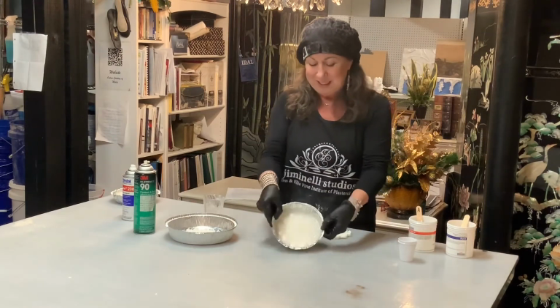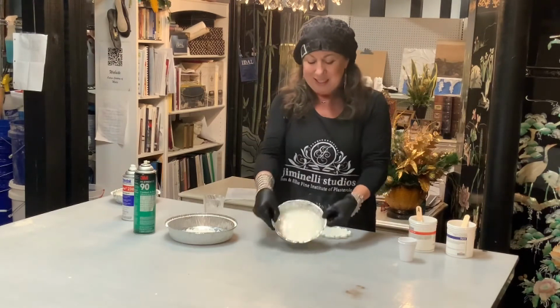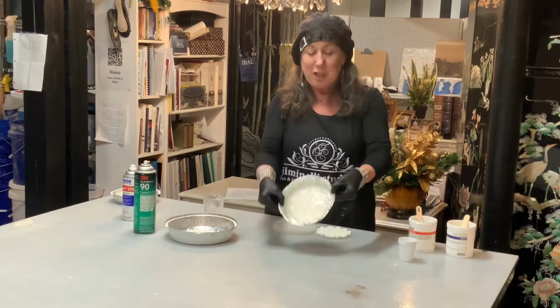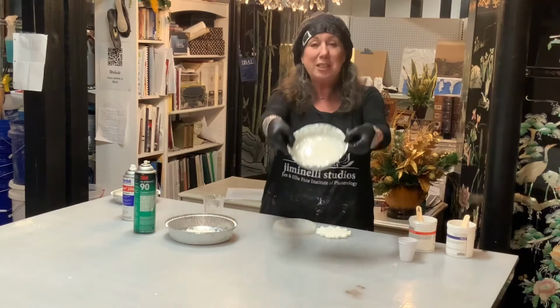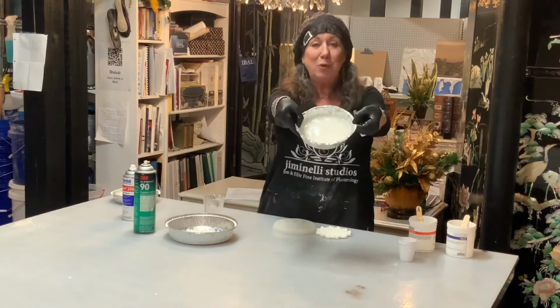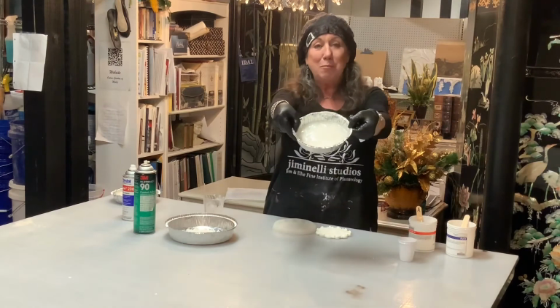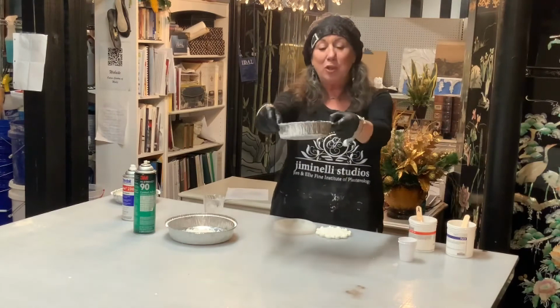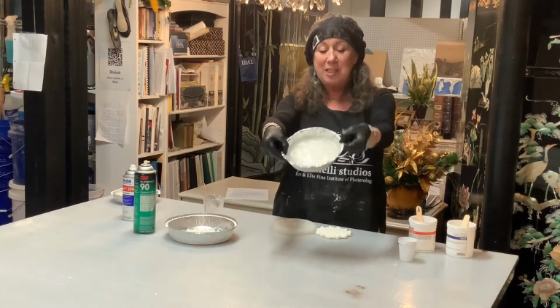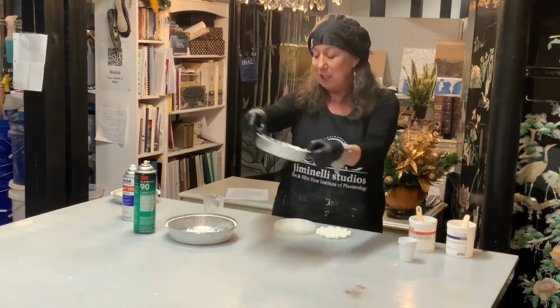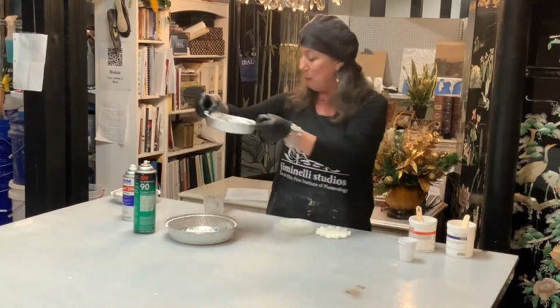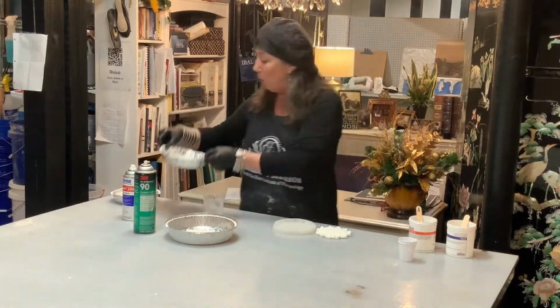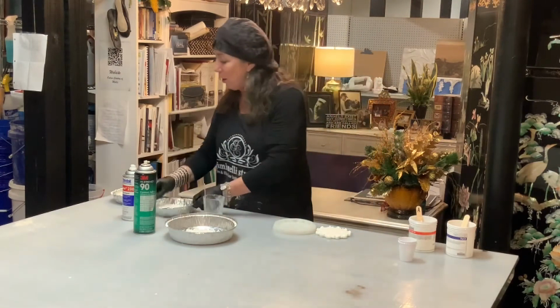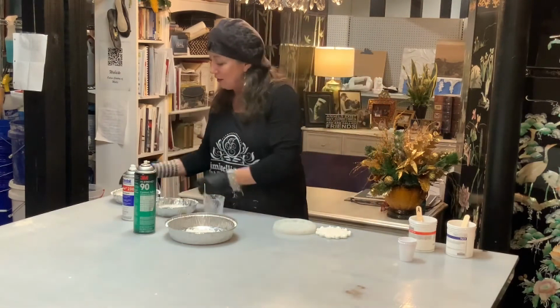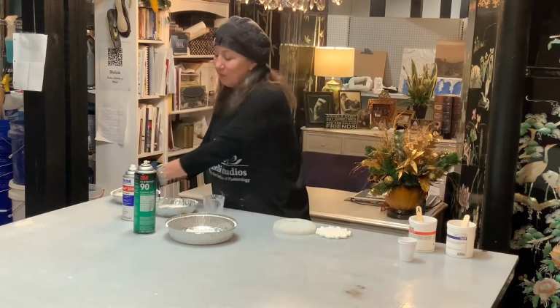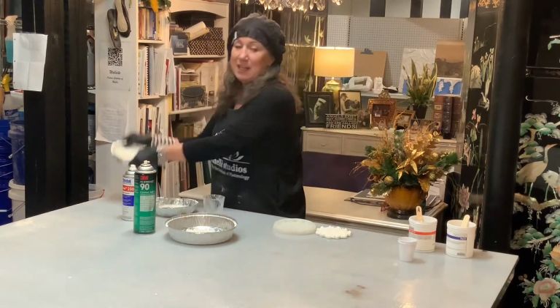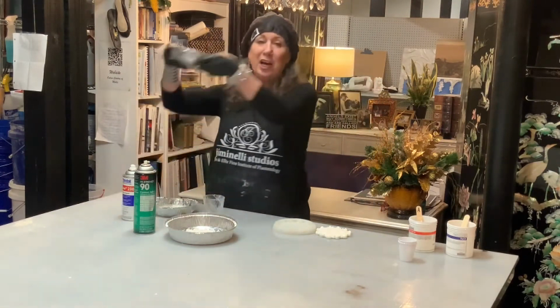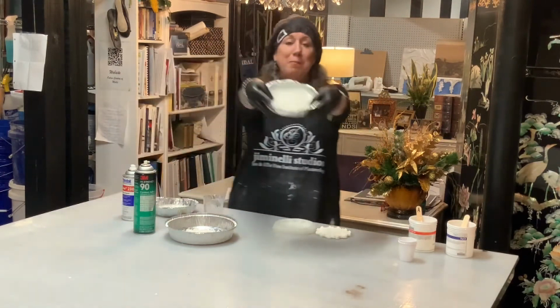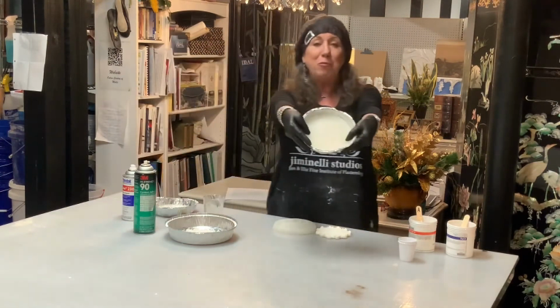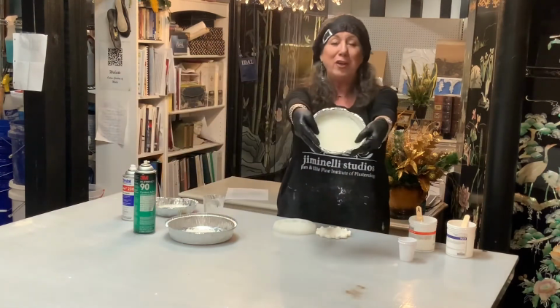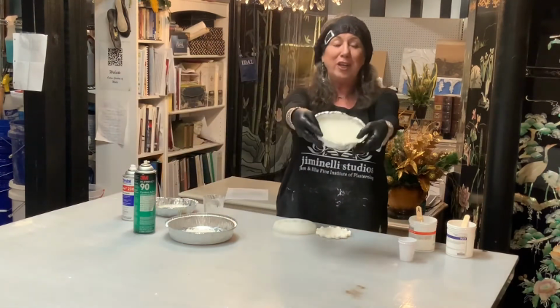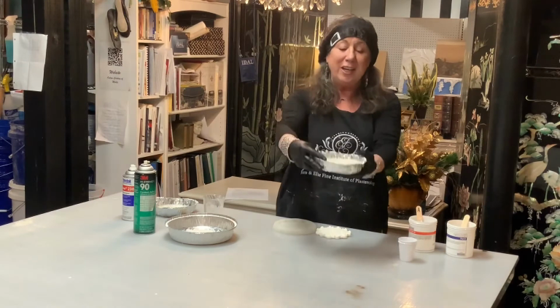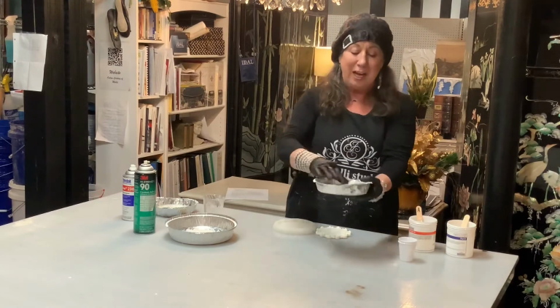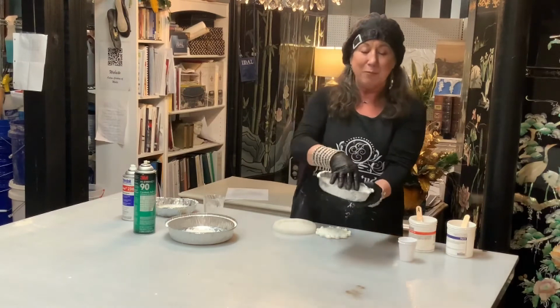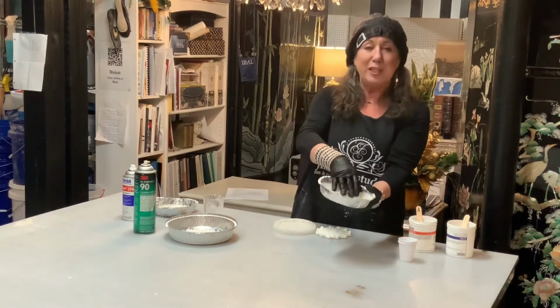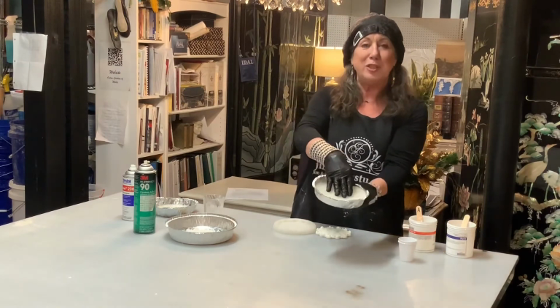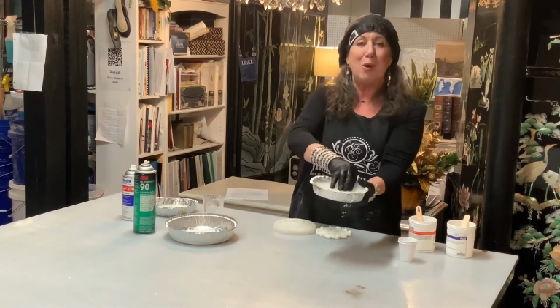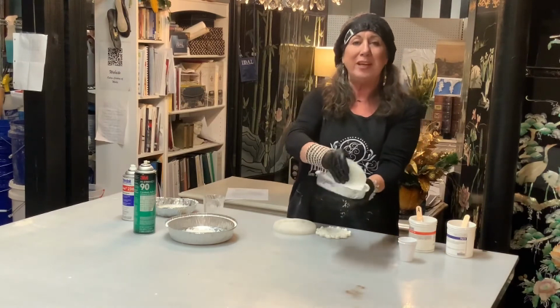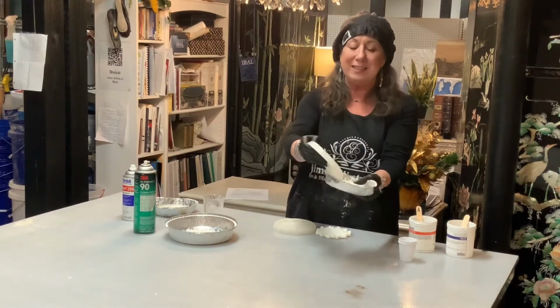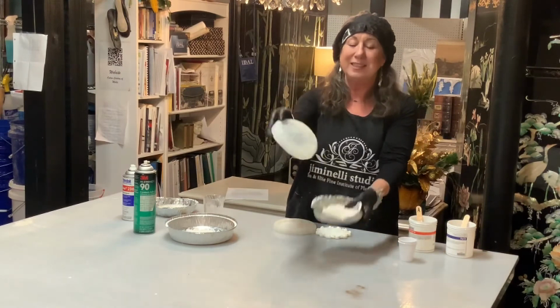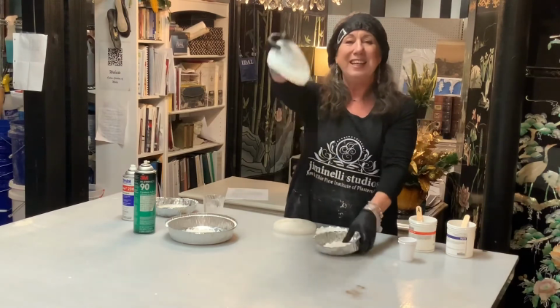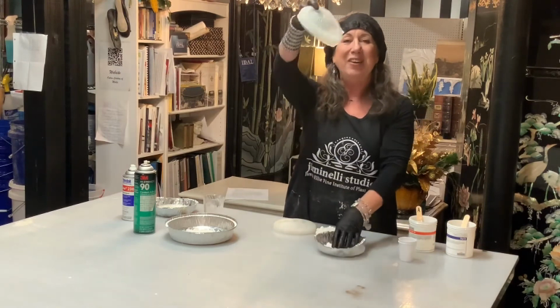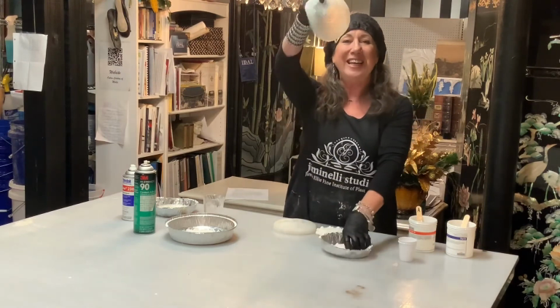So this is what the mold looks like — it's been poured. I already made one earlier and I'm going to demold it. Here it is.